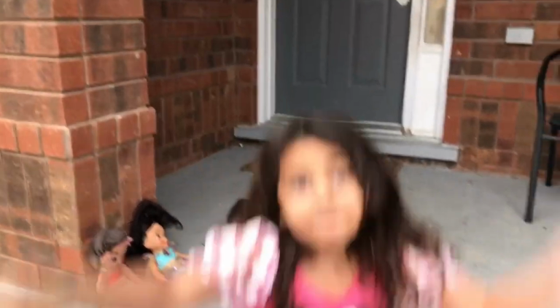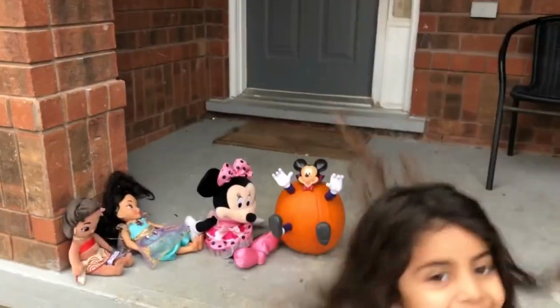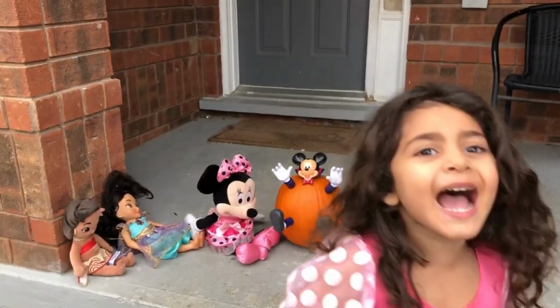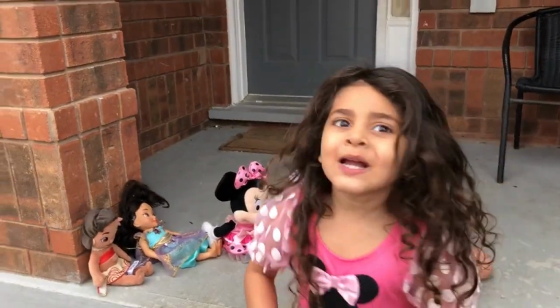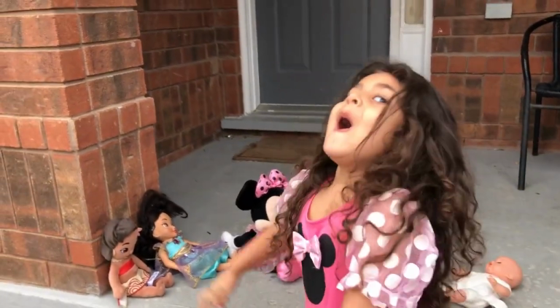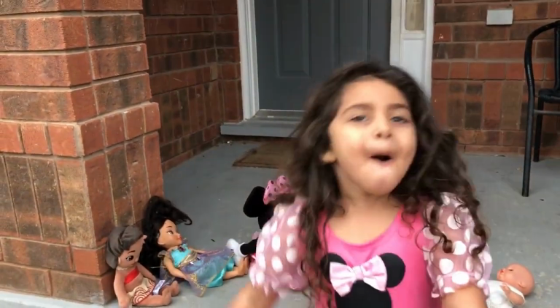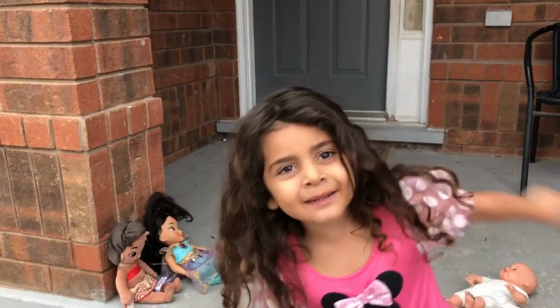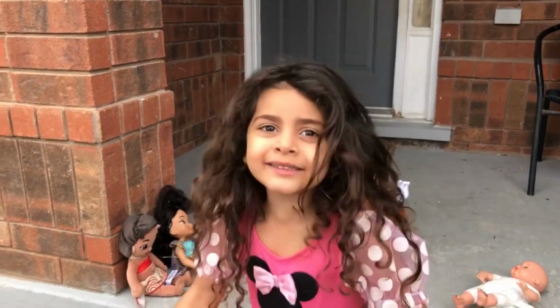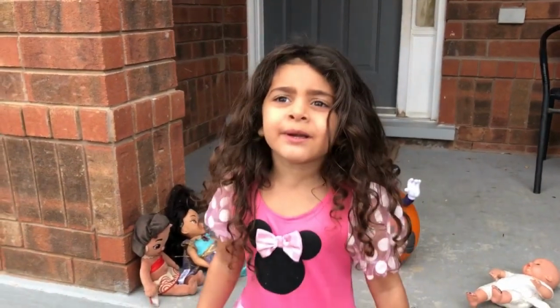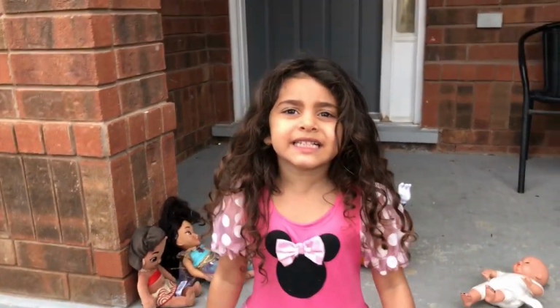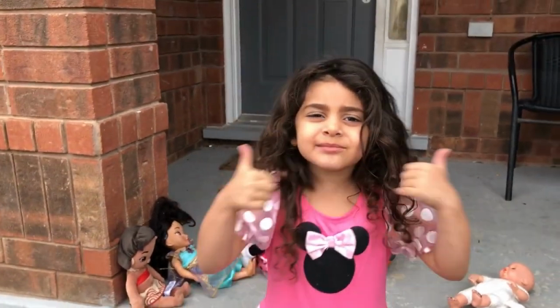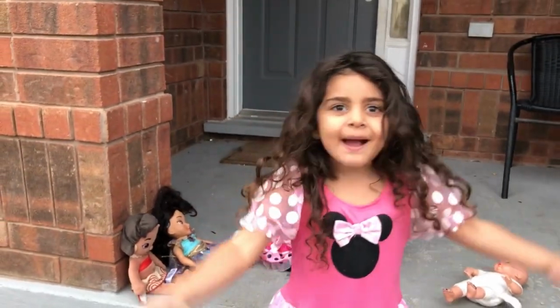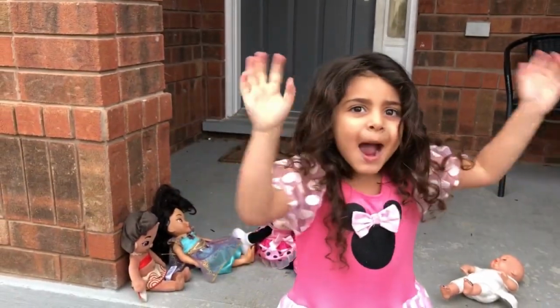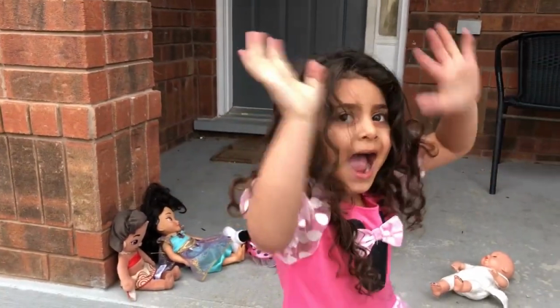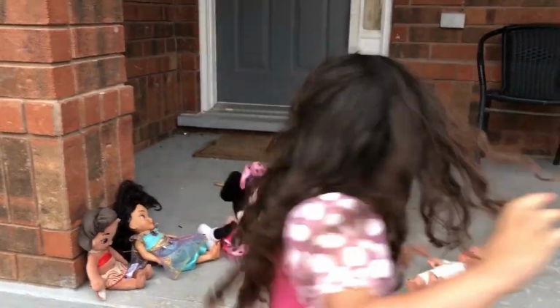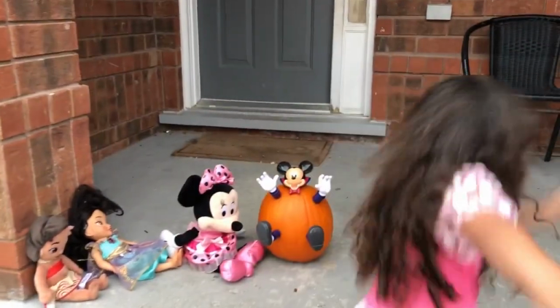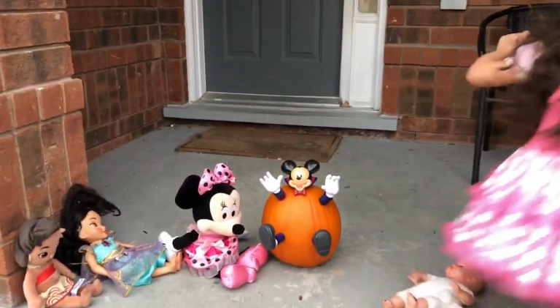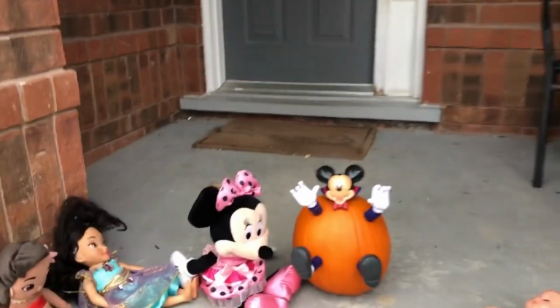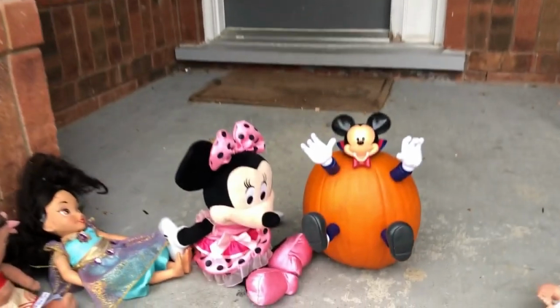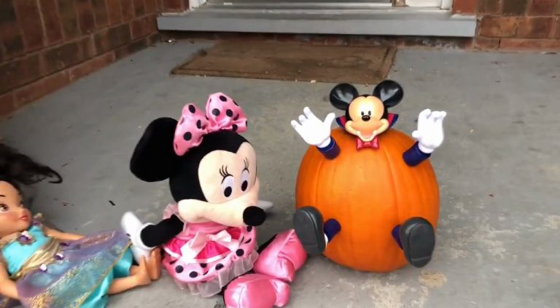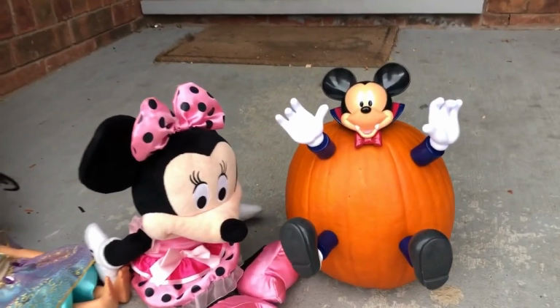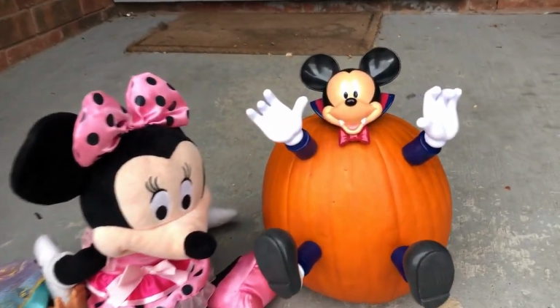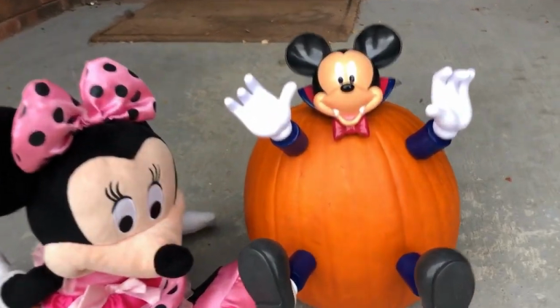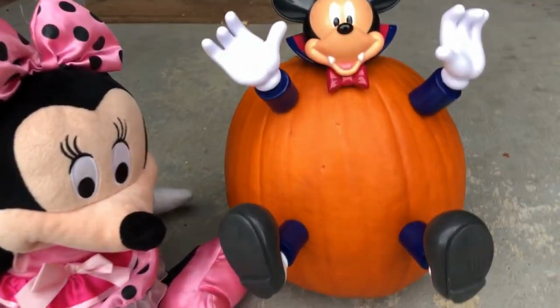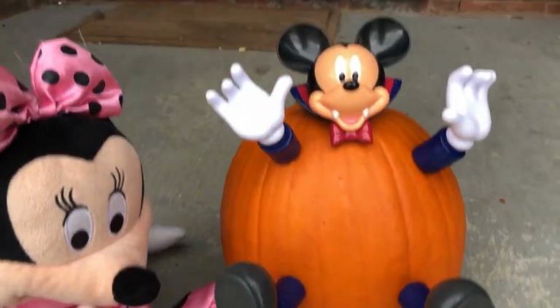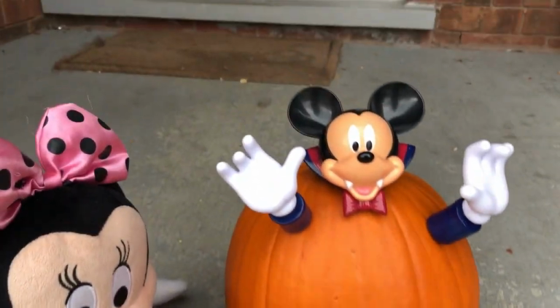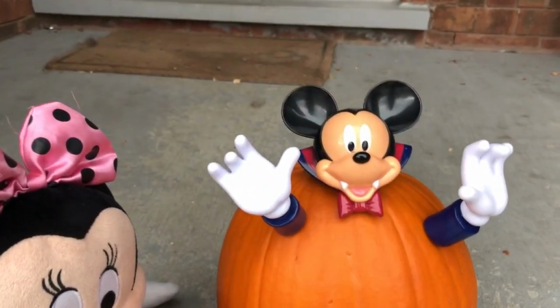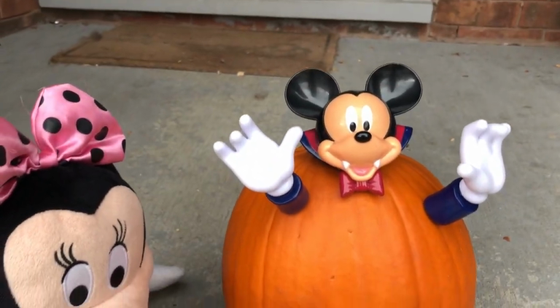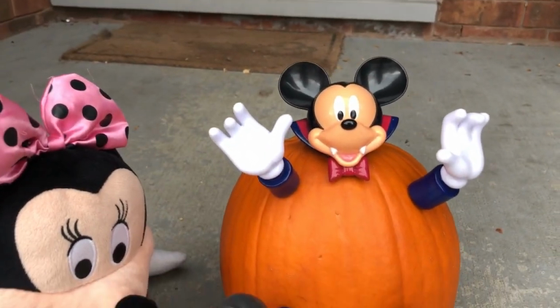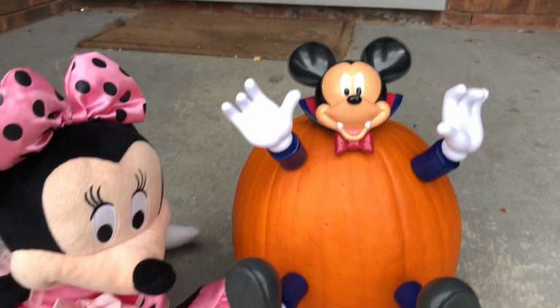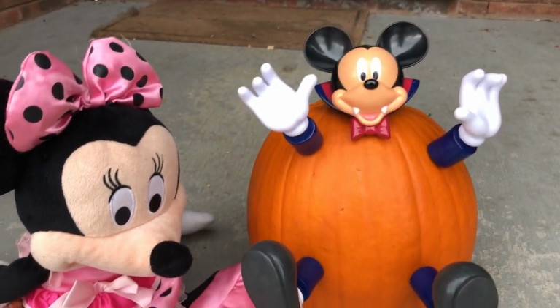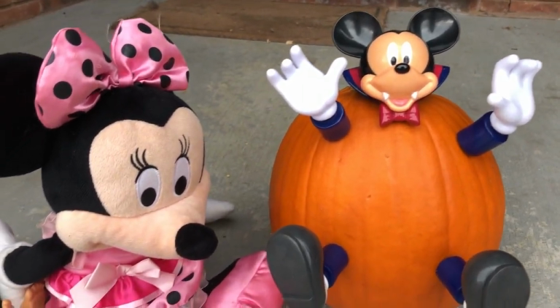Bye! And guys, comment down below if you like Sally's beautiful pumpkin! Bye!